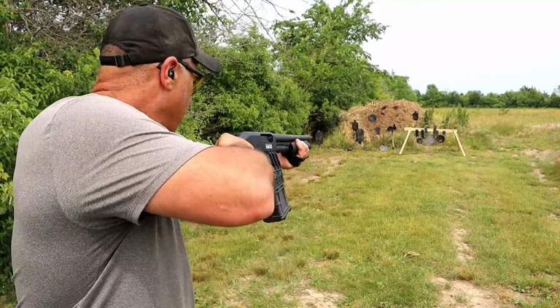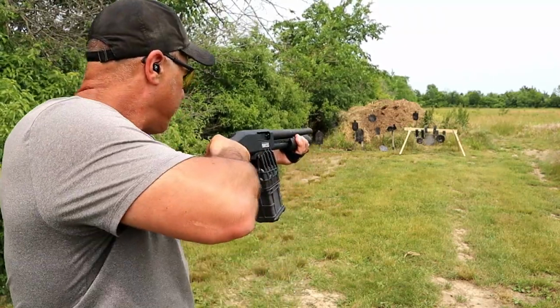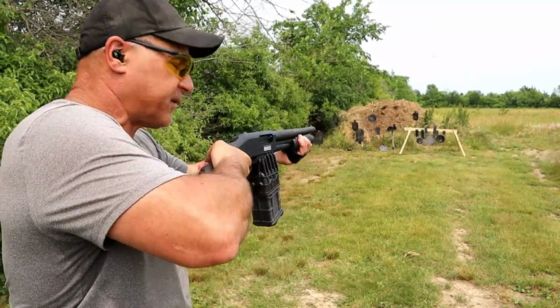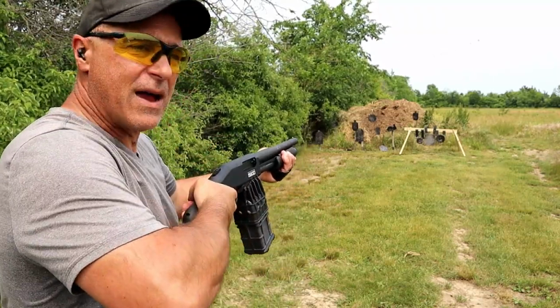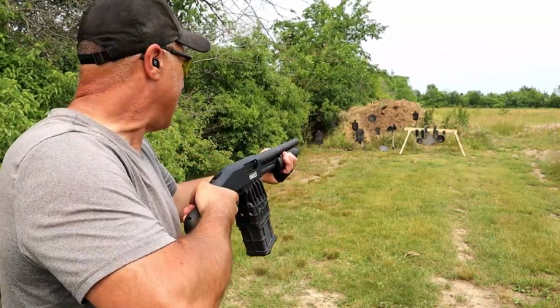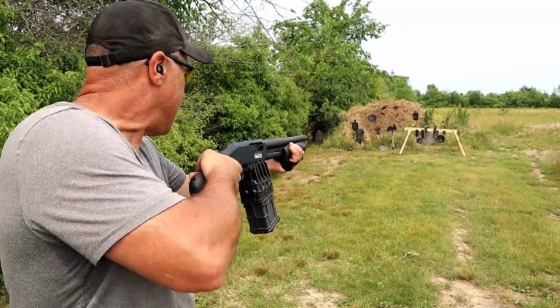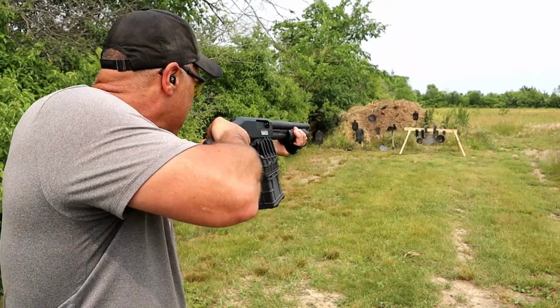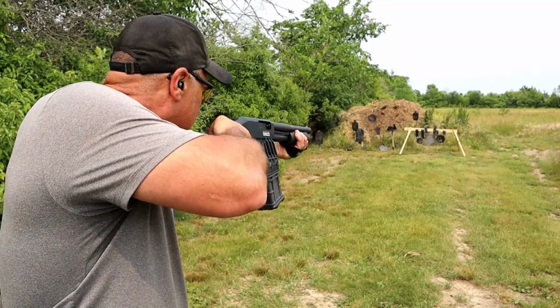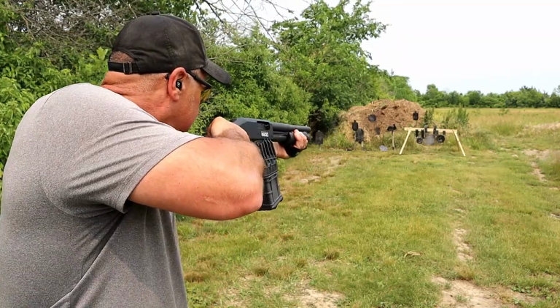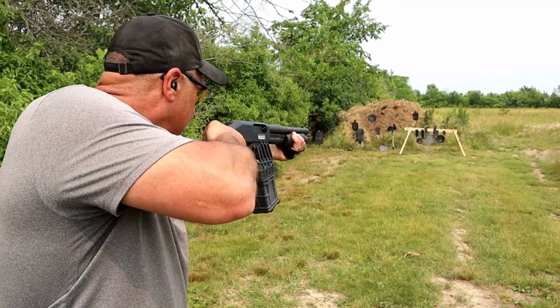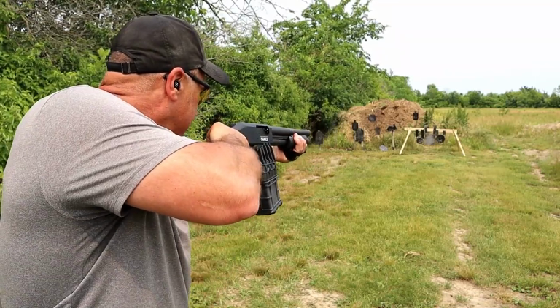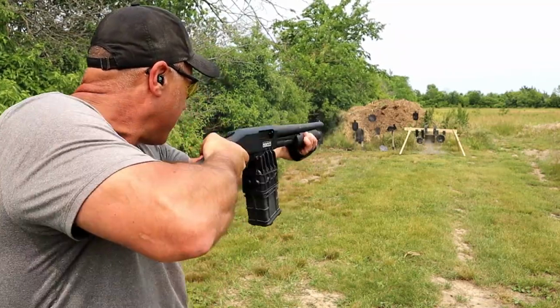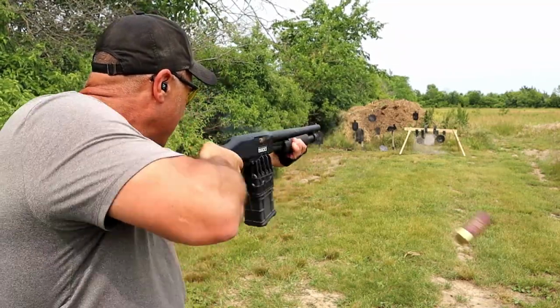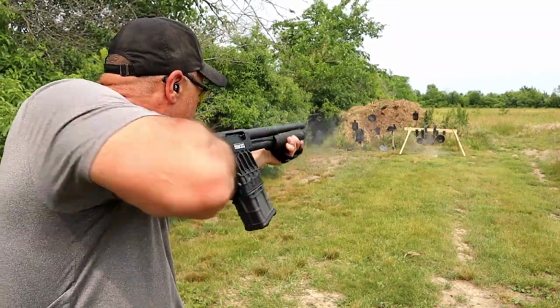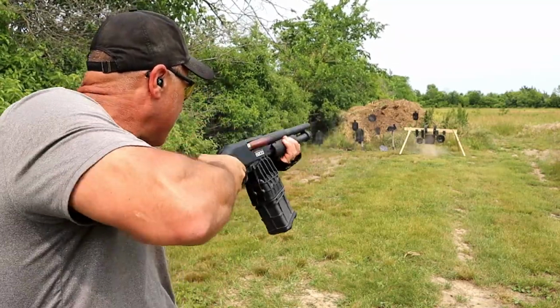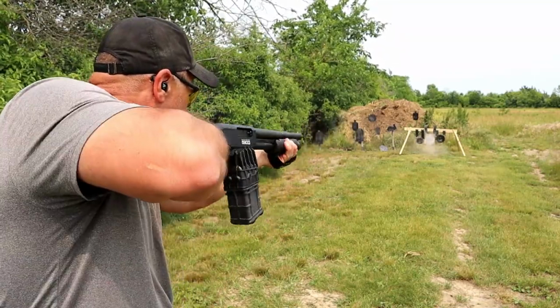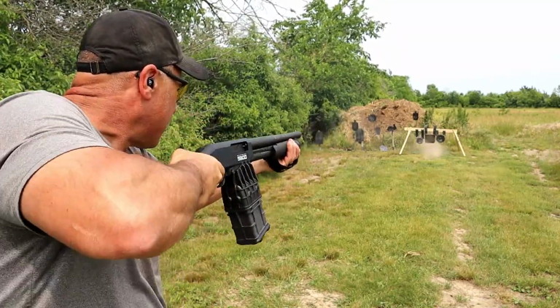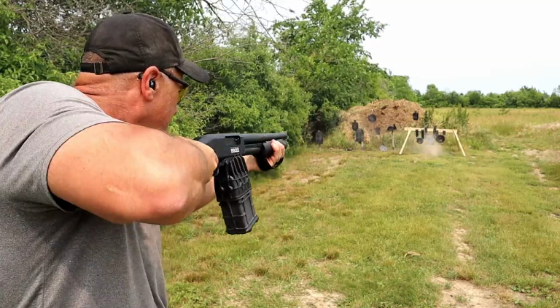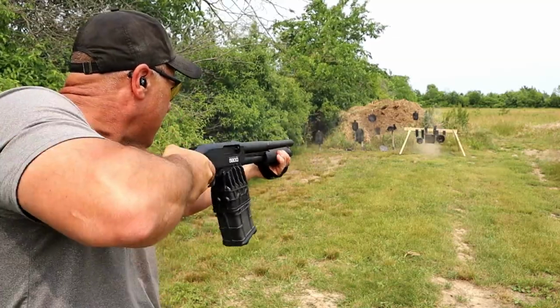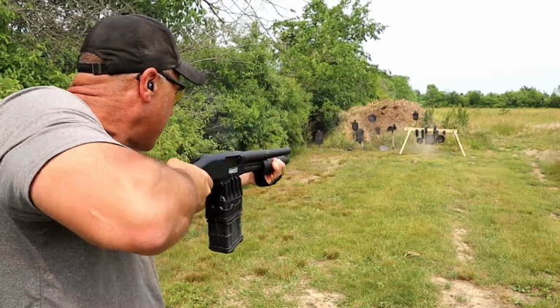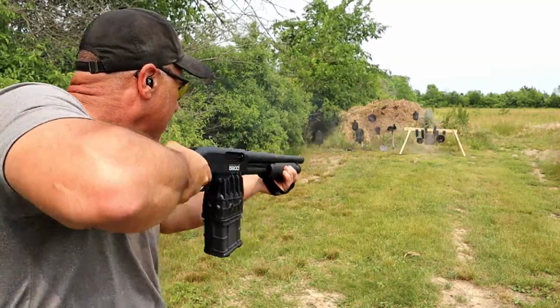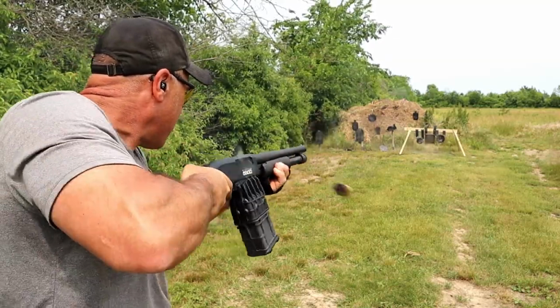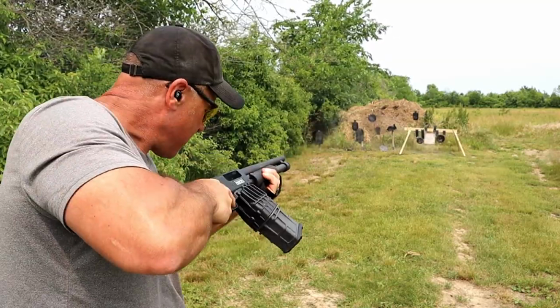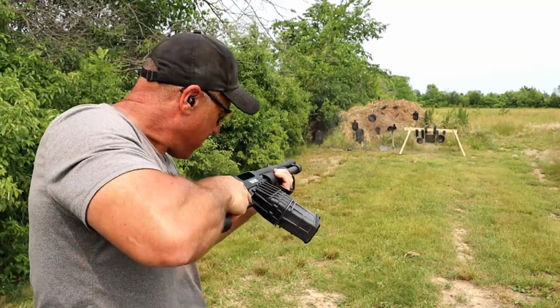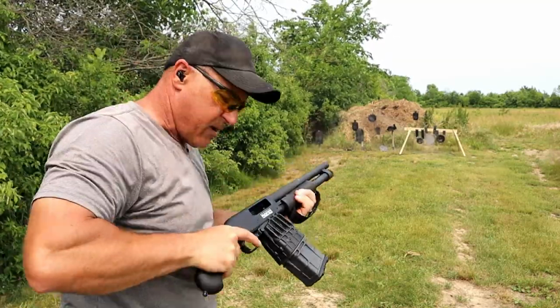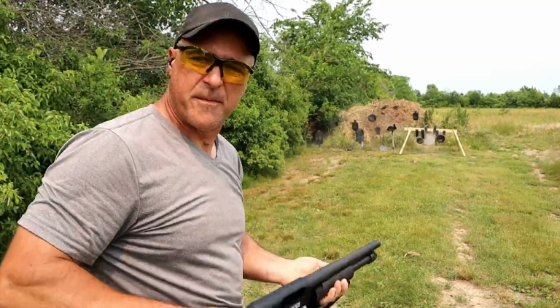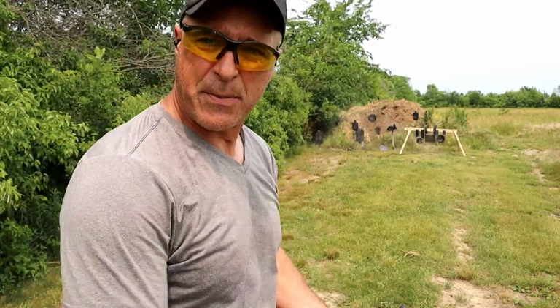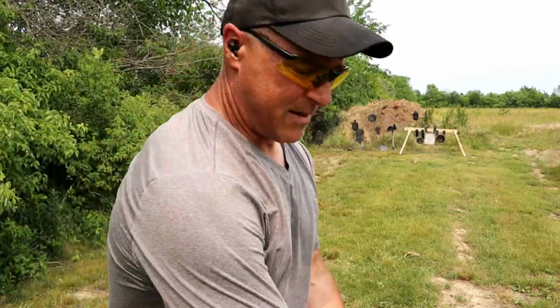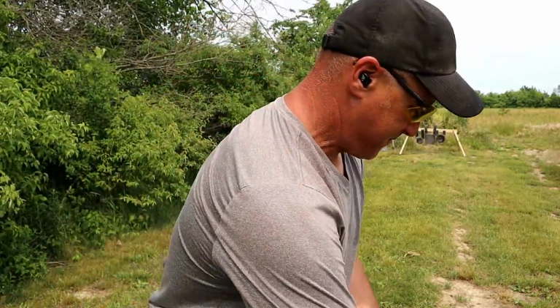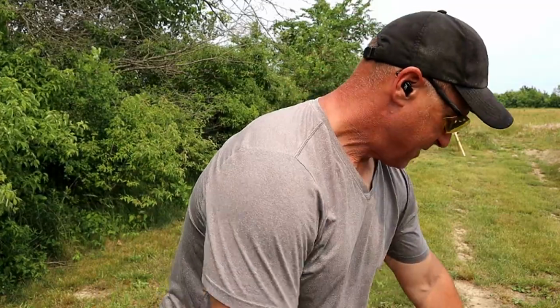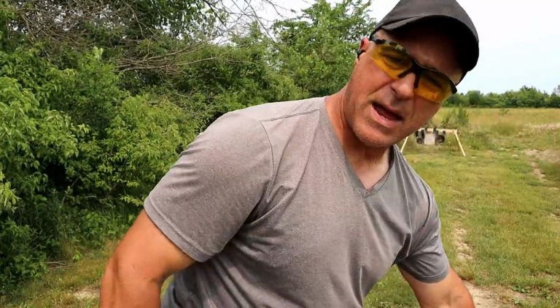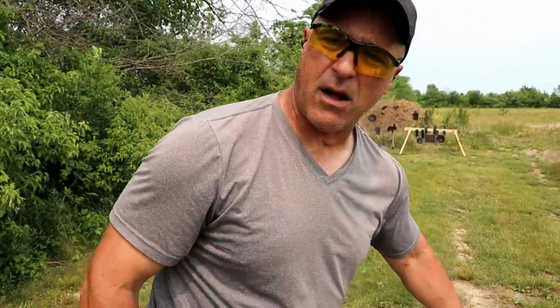Here we go — this is the 590M, let's see how it goes. Not bad at all.